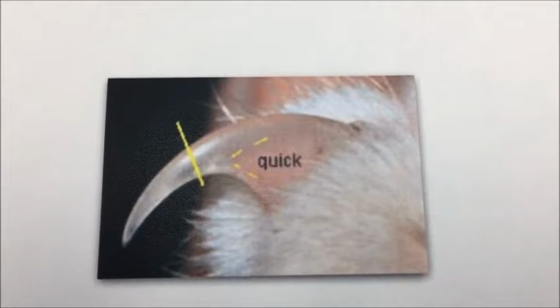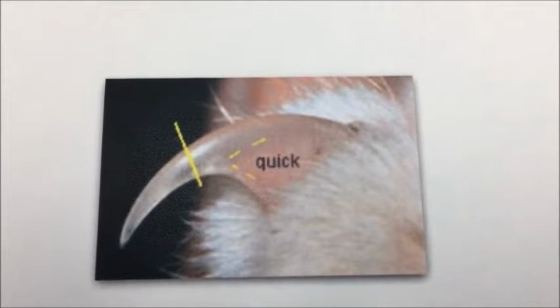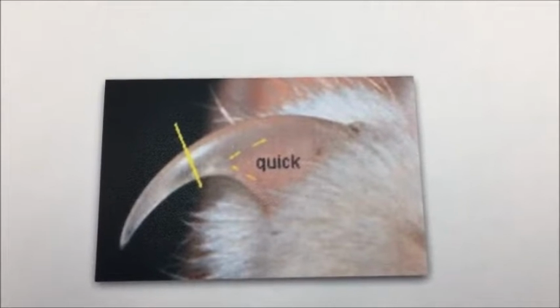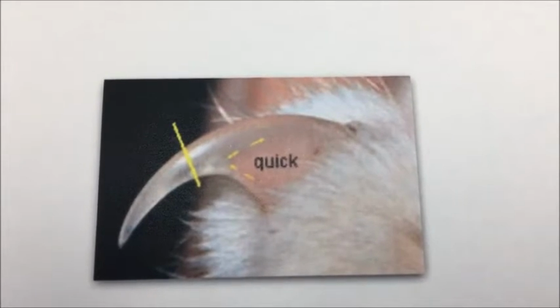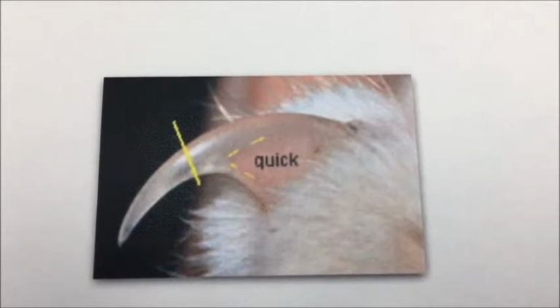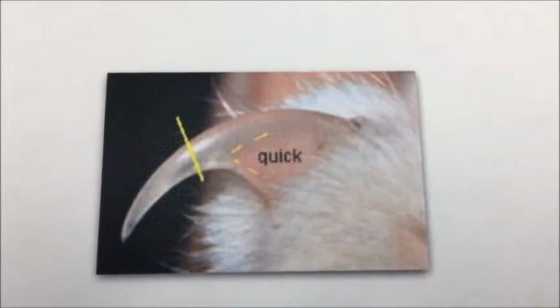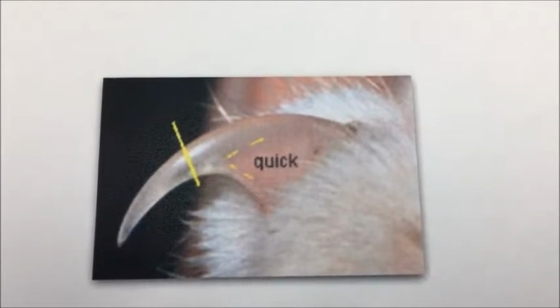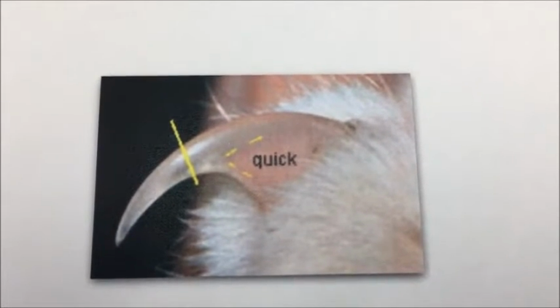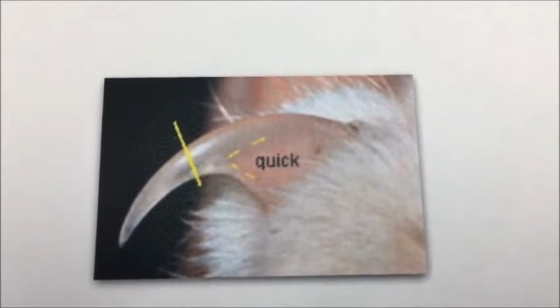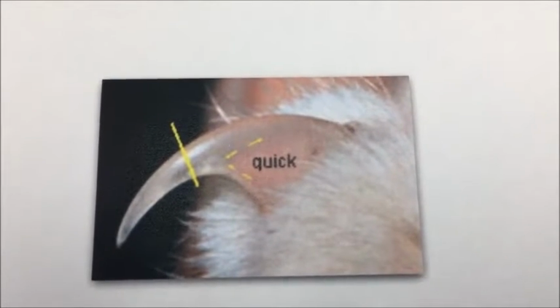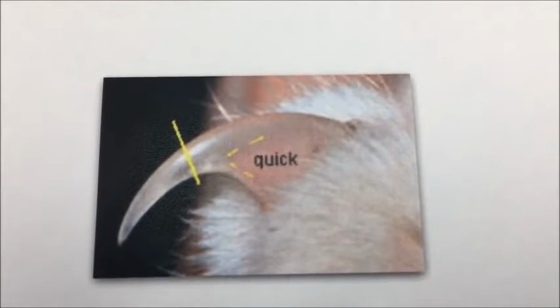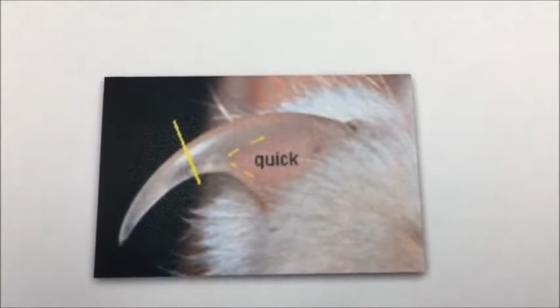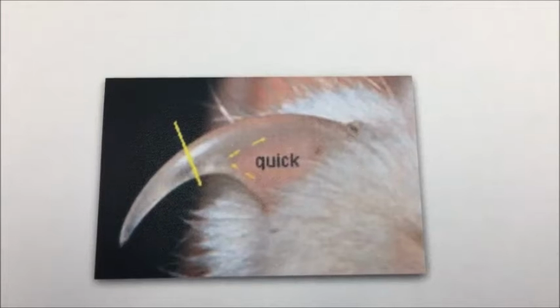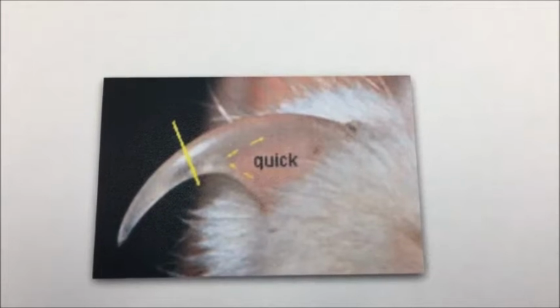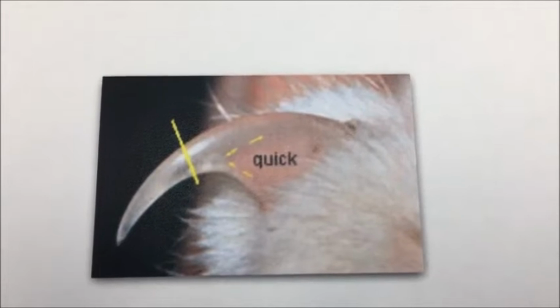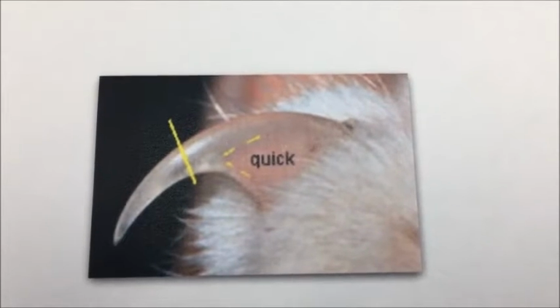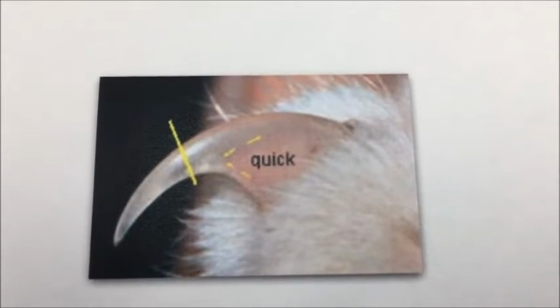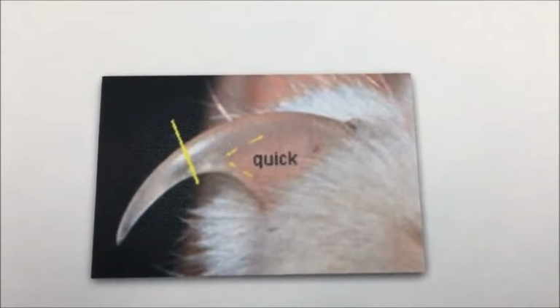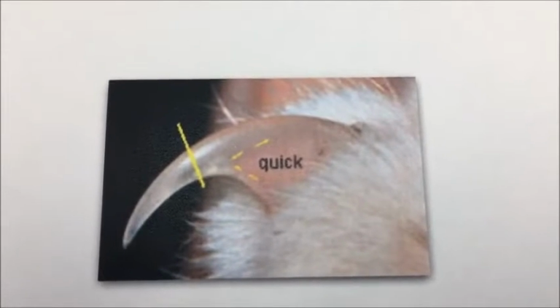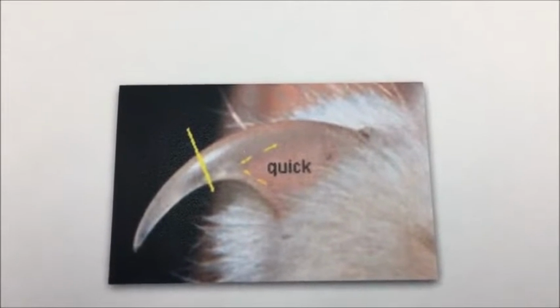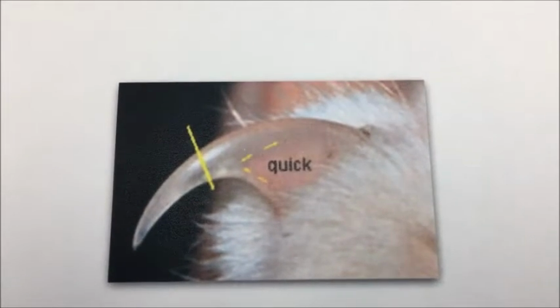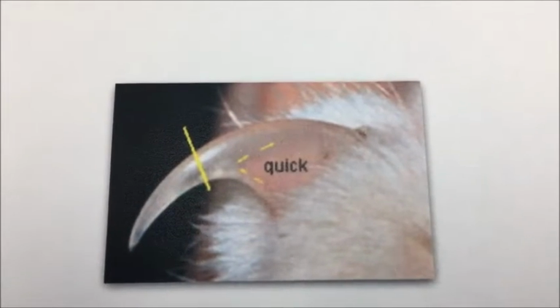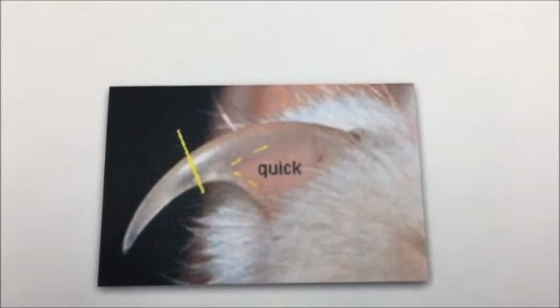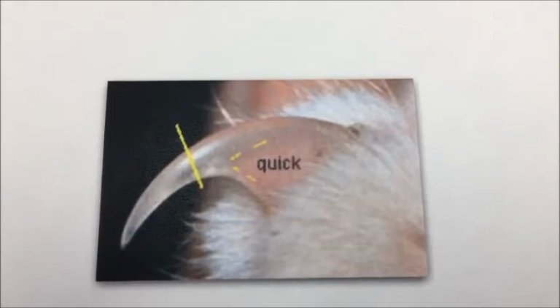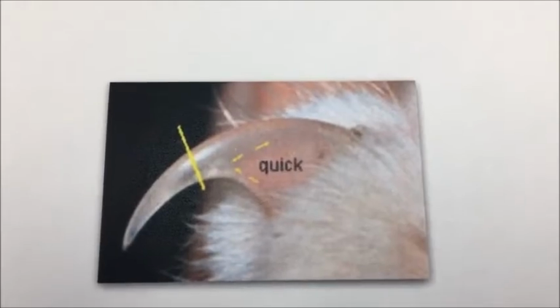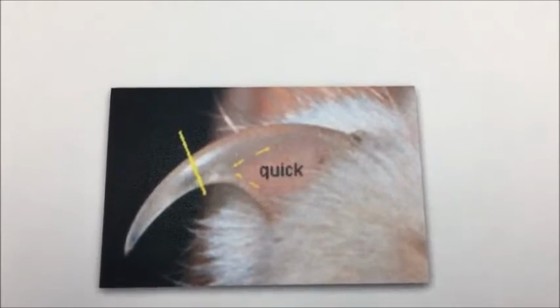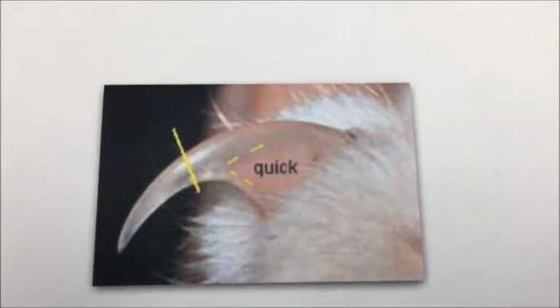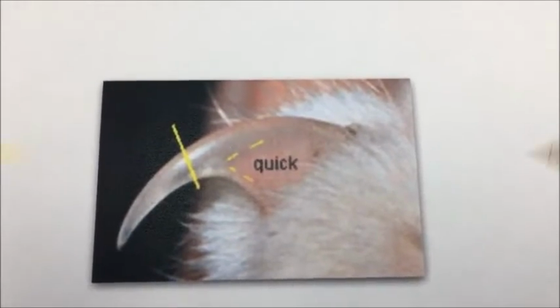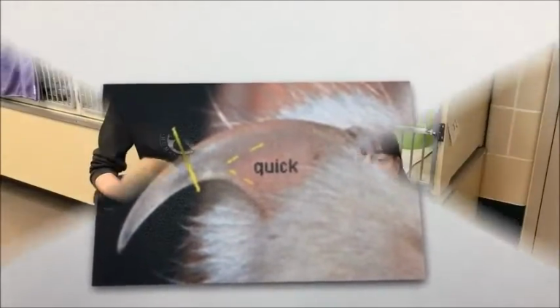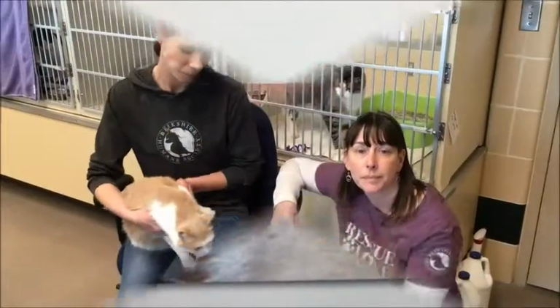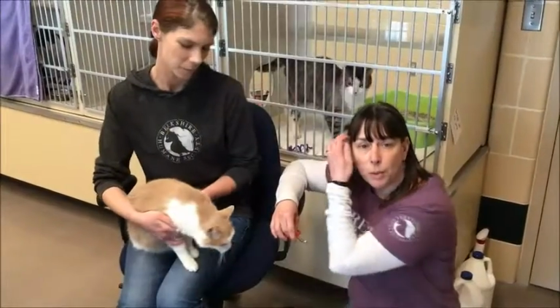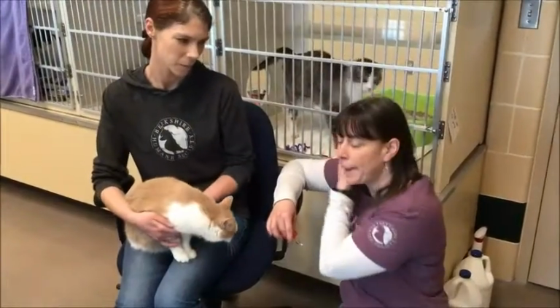You can cut all the way up to the quick. The cat we're going to be using has clear nails like this particular picture, but some cats' nails are a little bit darker and you just have to look a little bit harder so you can see the pink part on a dark nail.